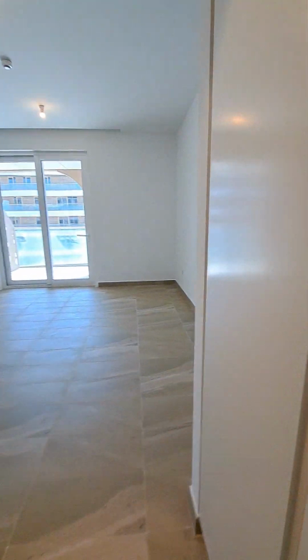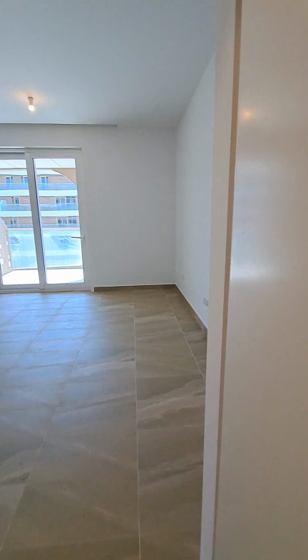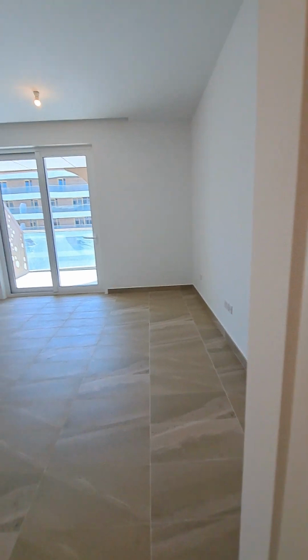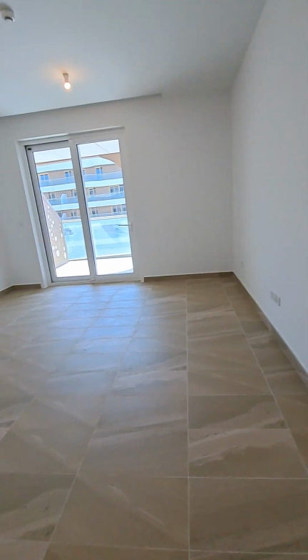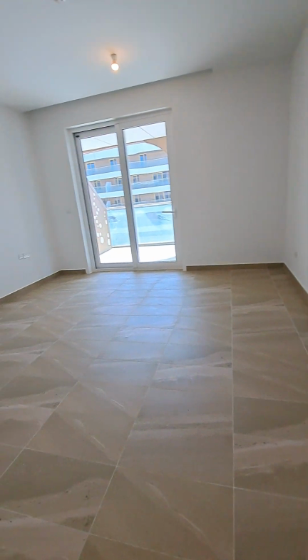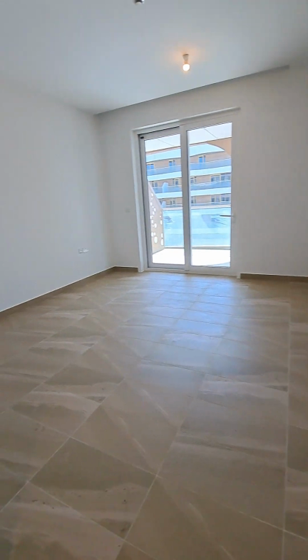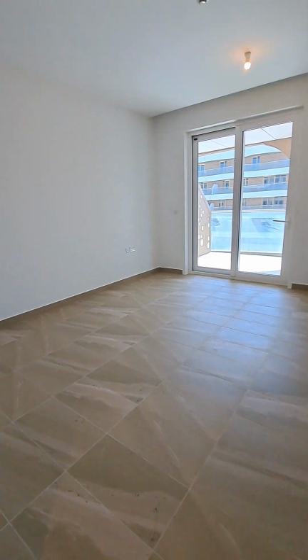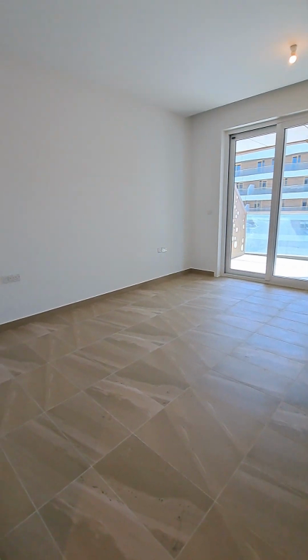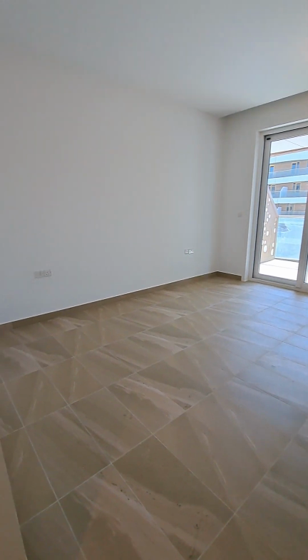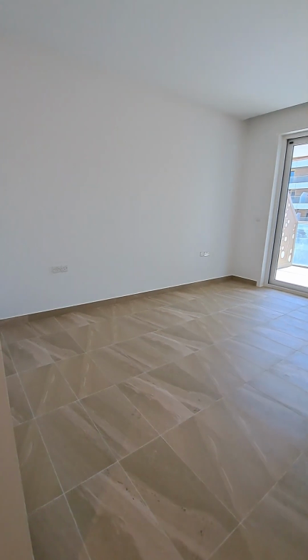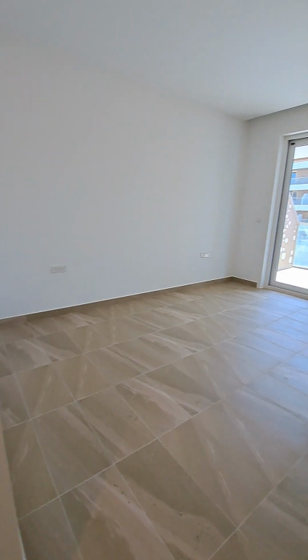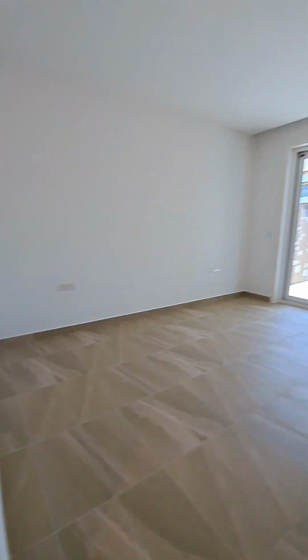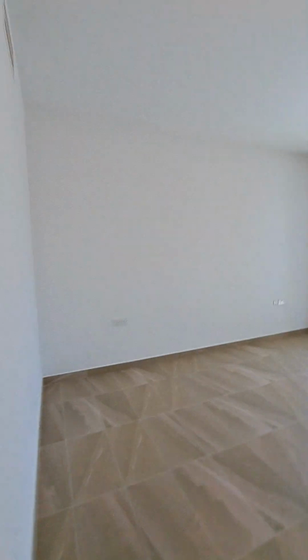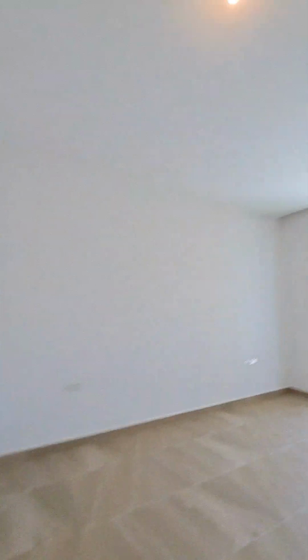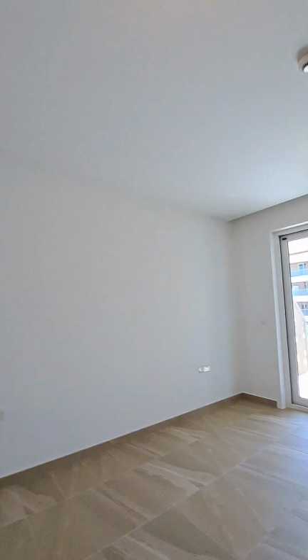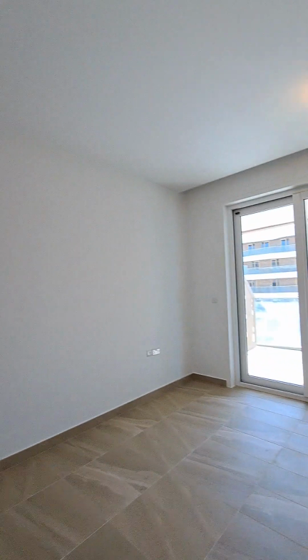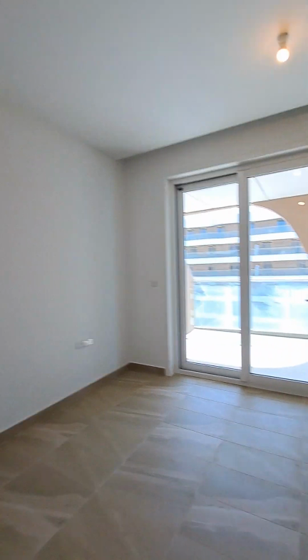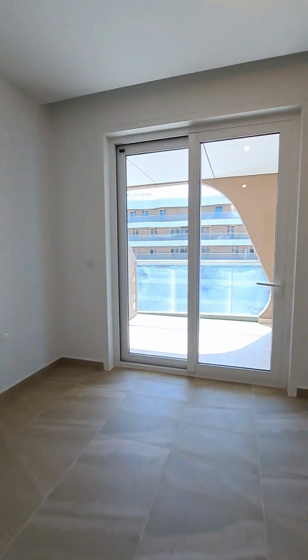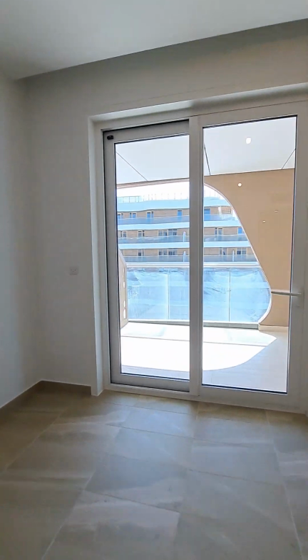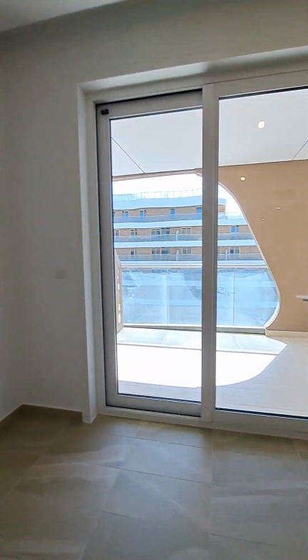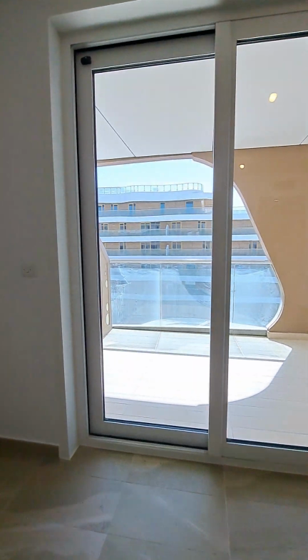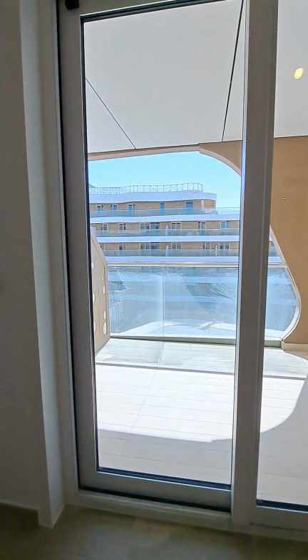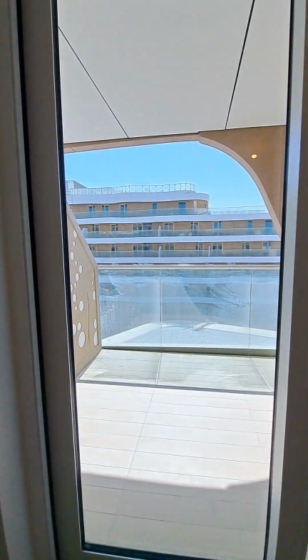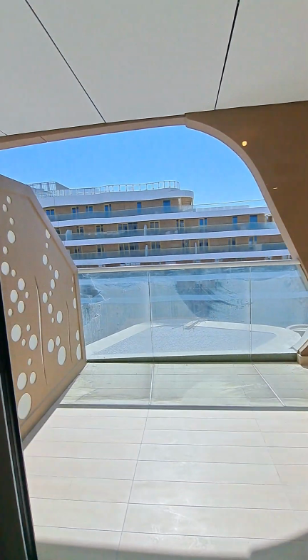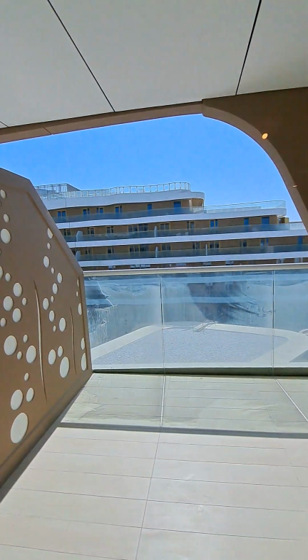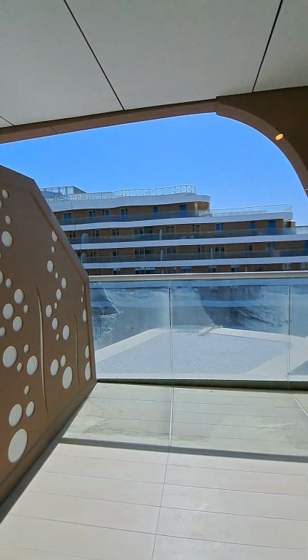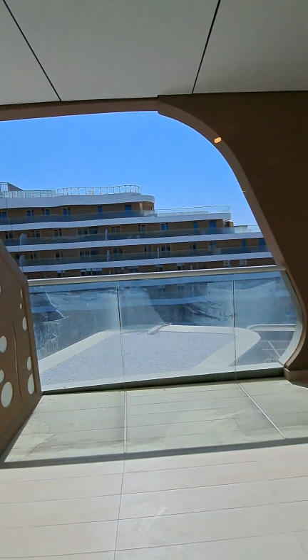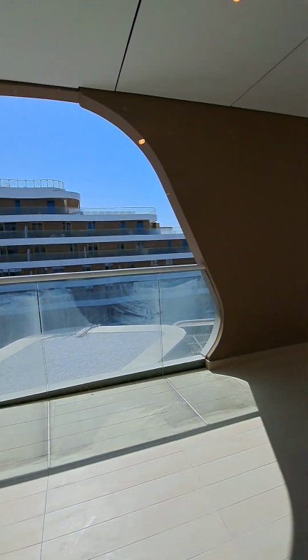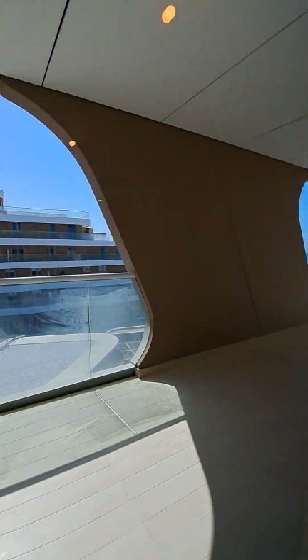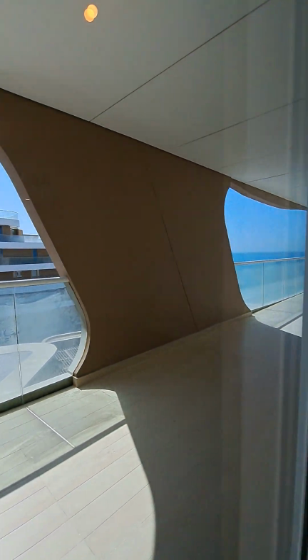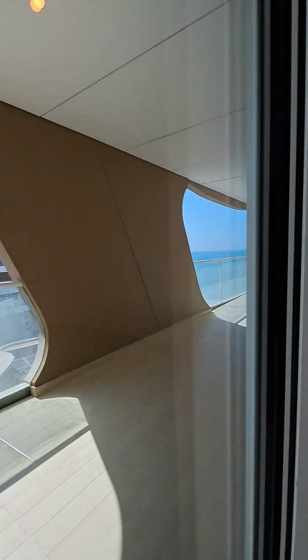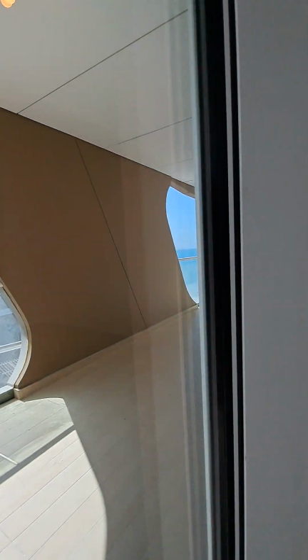That's the master bedroom — nice and spacious with a swimming pool view throughout.